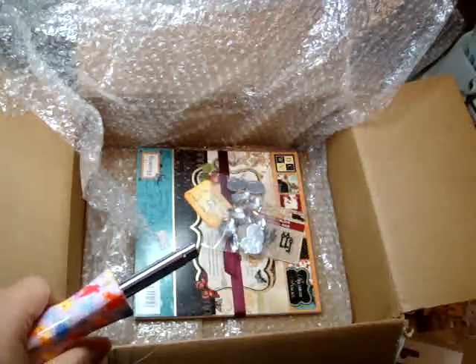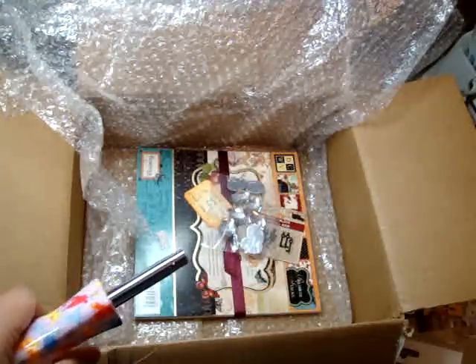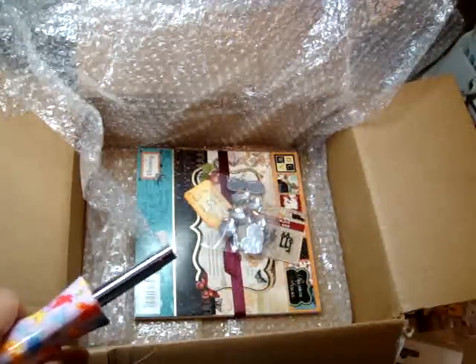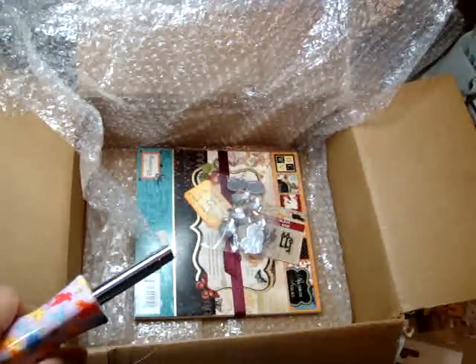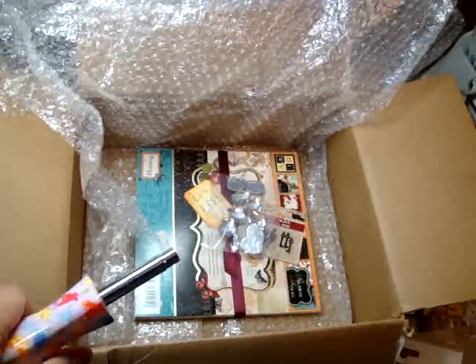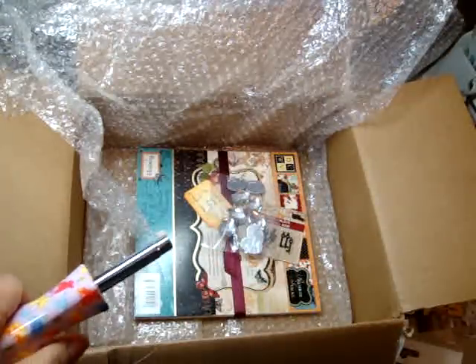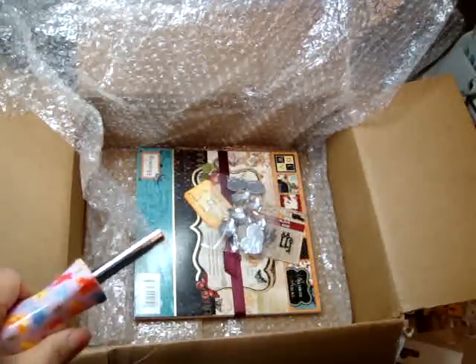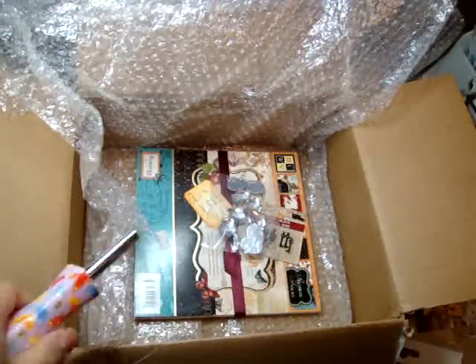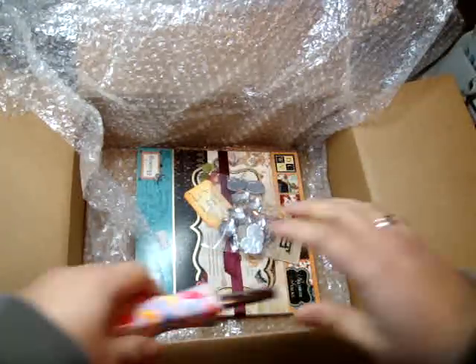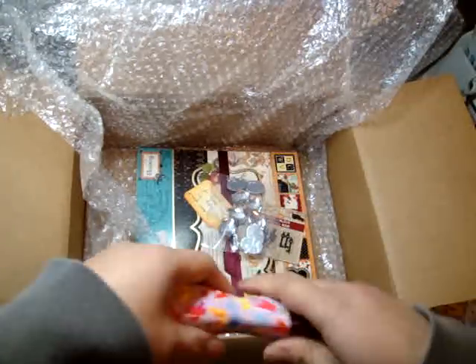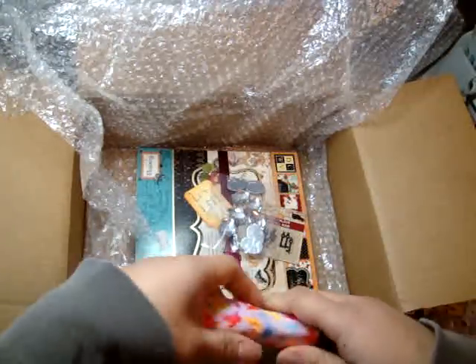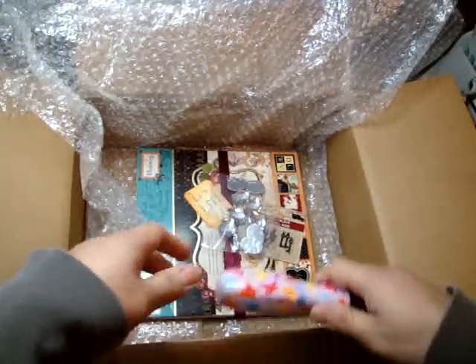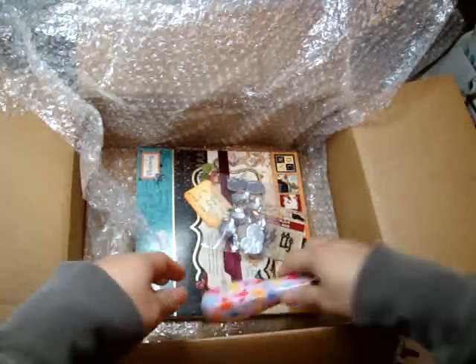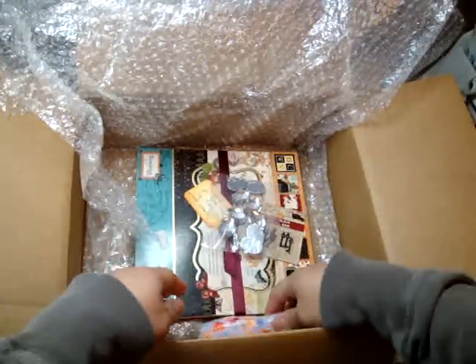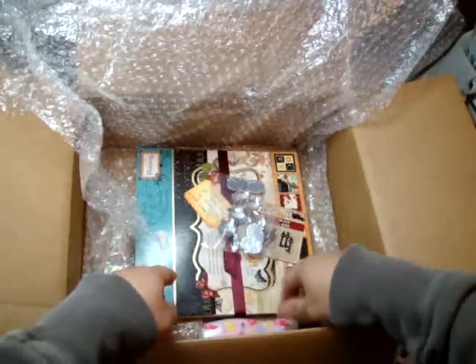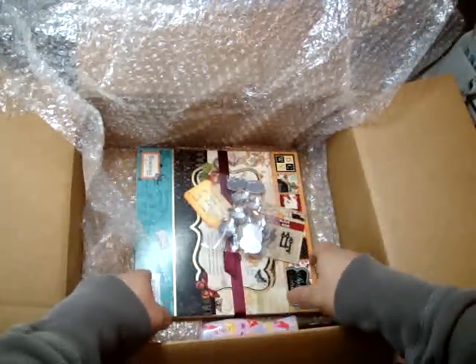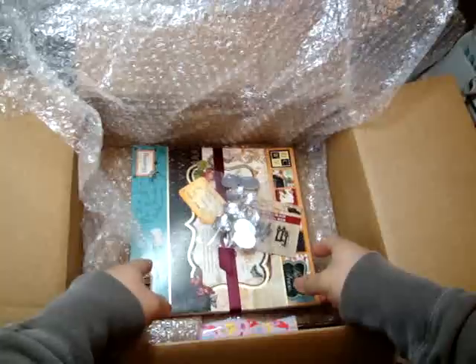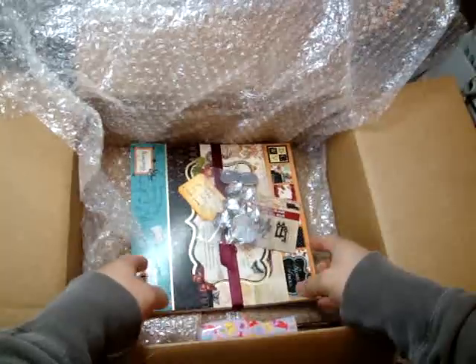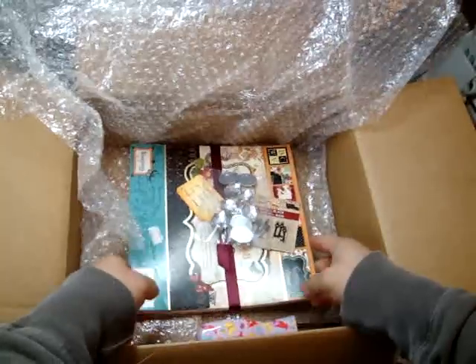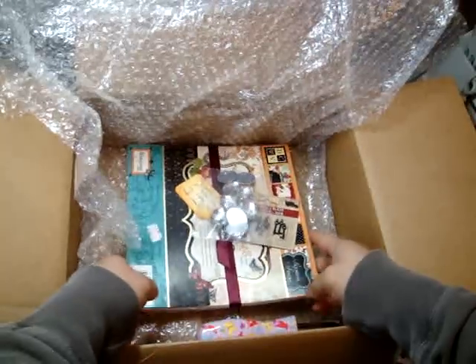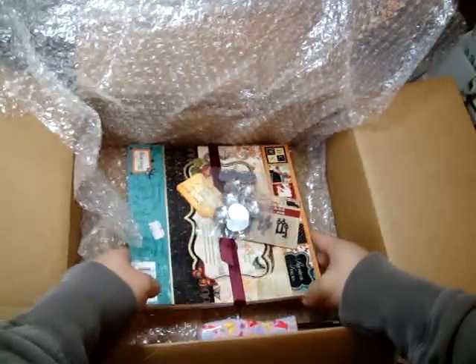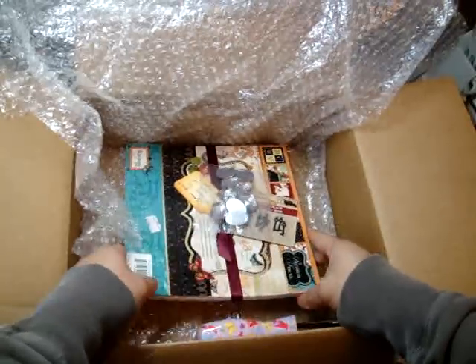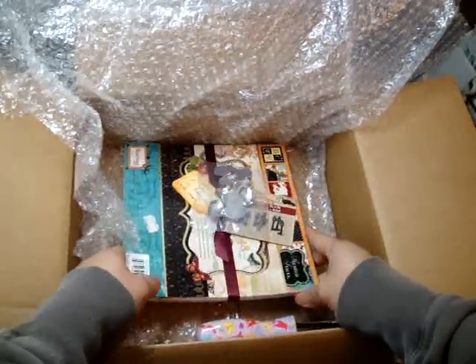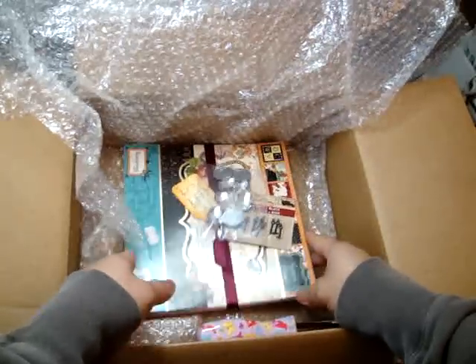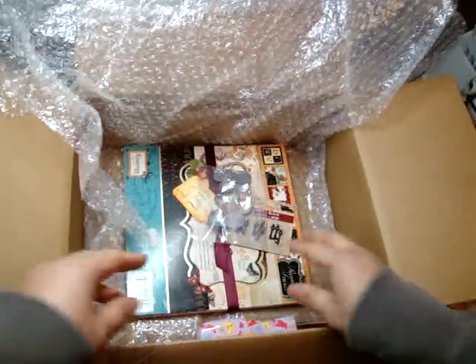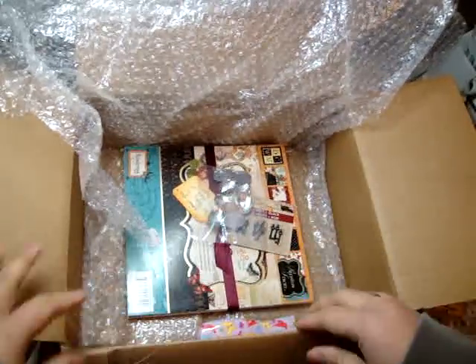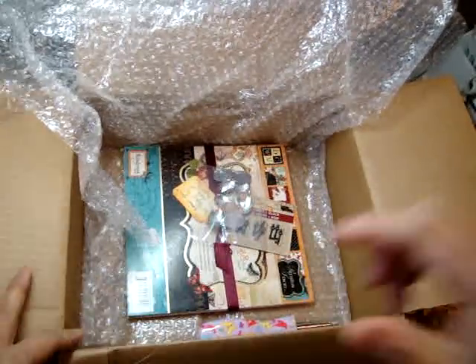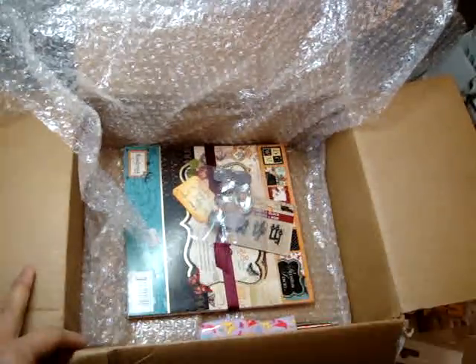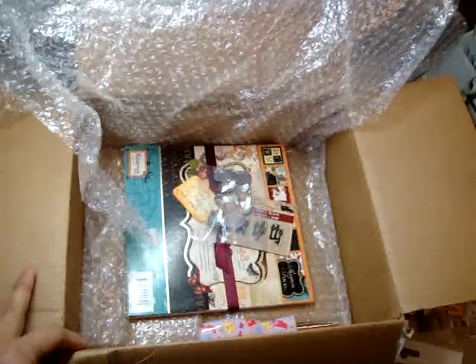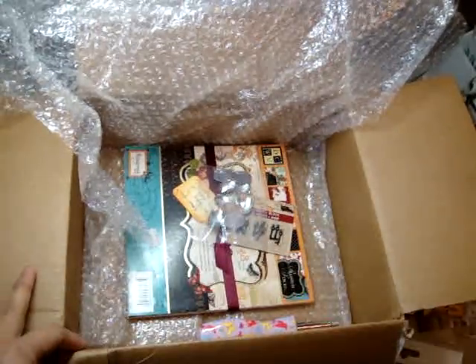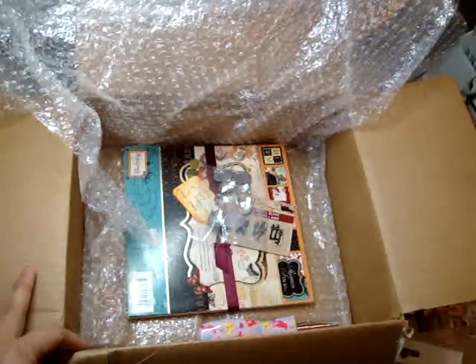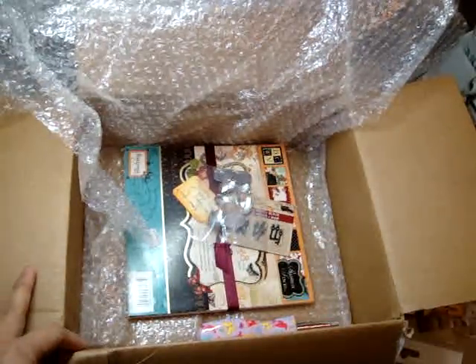I appreciate it so much — it was such a surprise and I'm so happy to get your package. Thank you so much, Elaine. And thanks for watching, everyone. Bye!